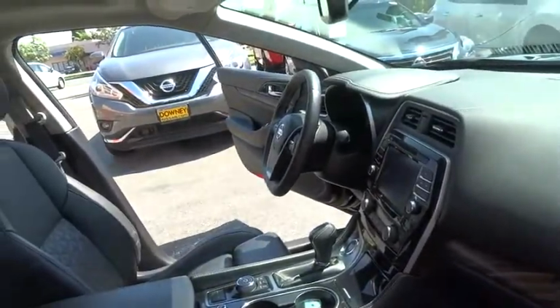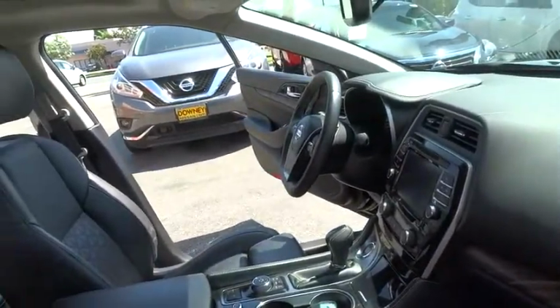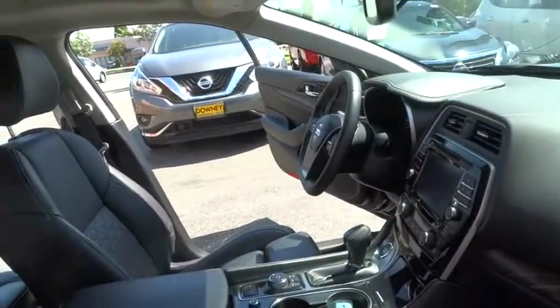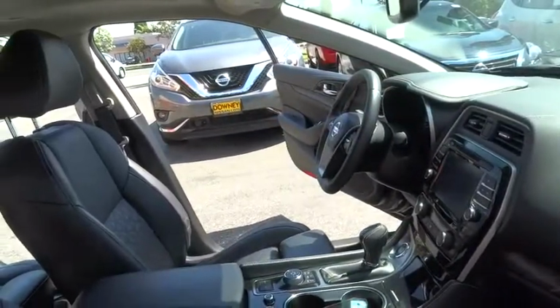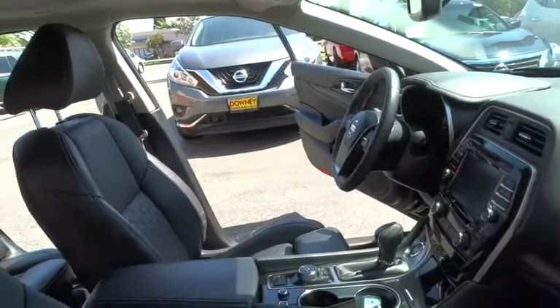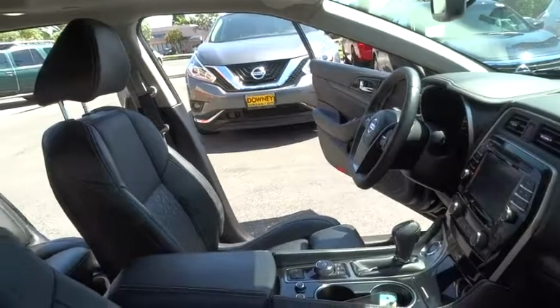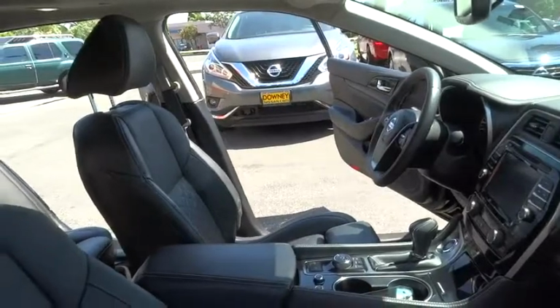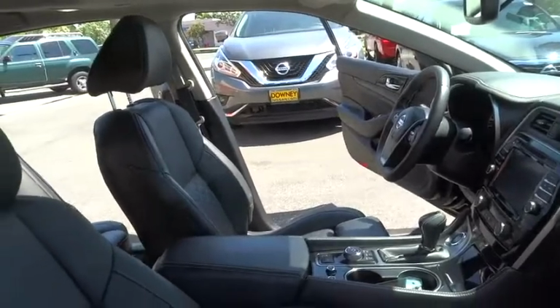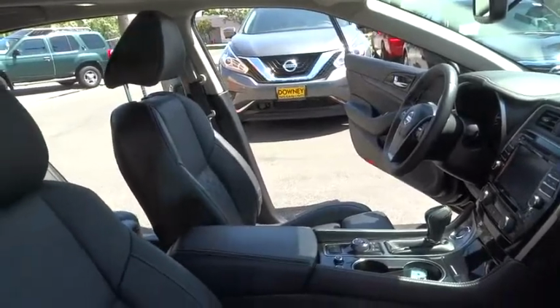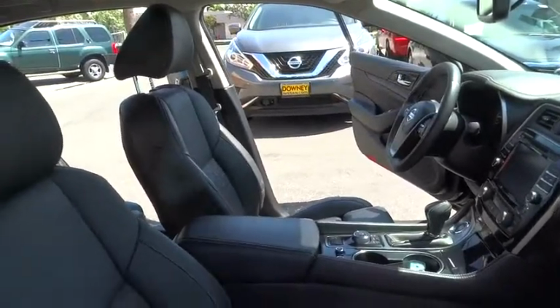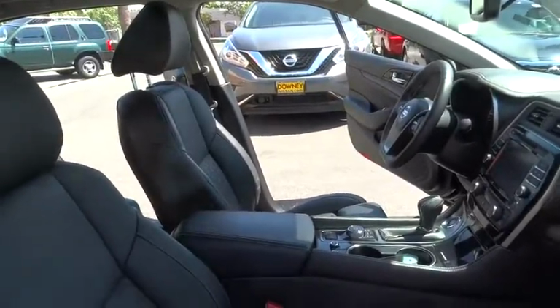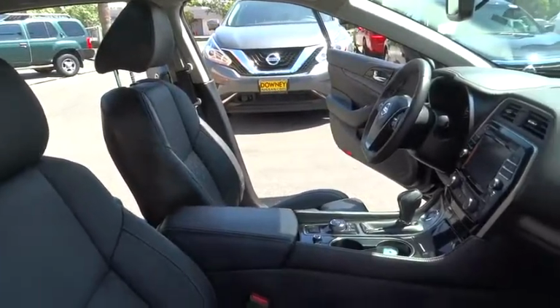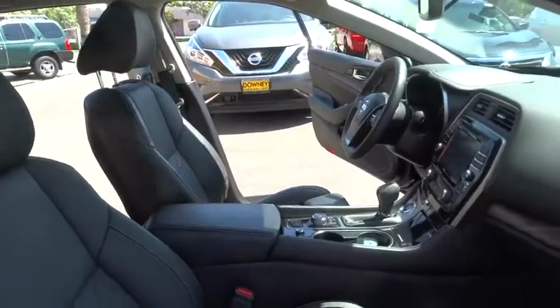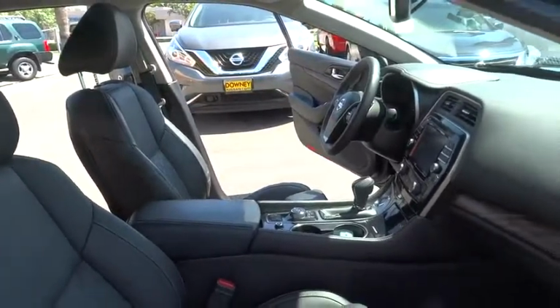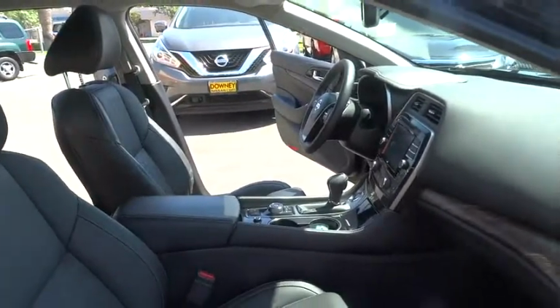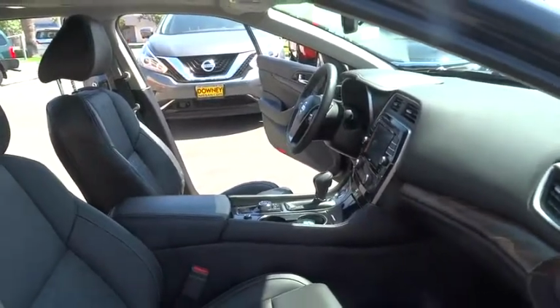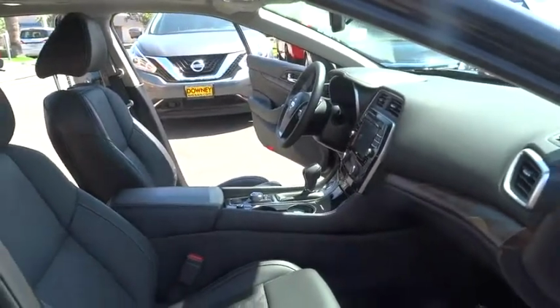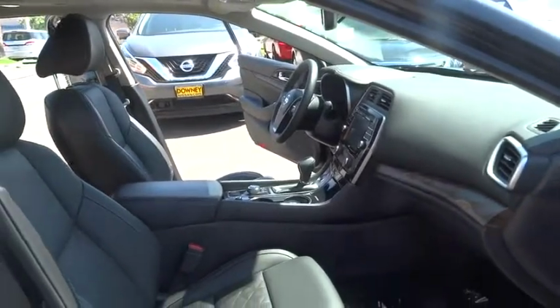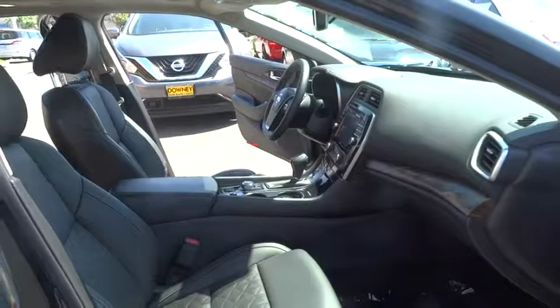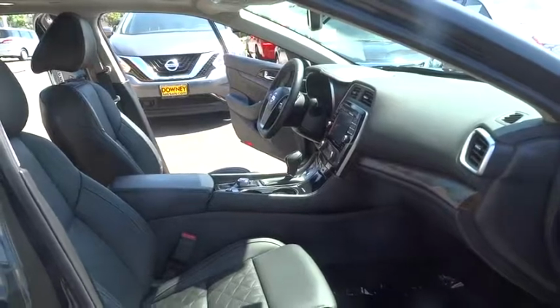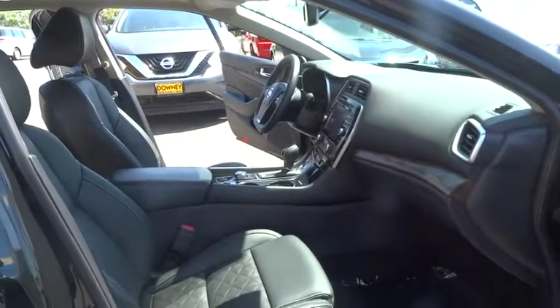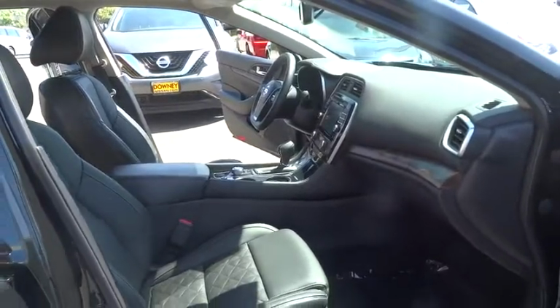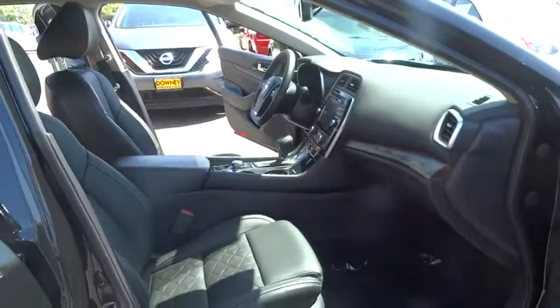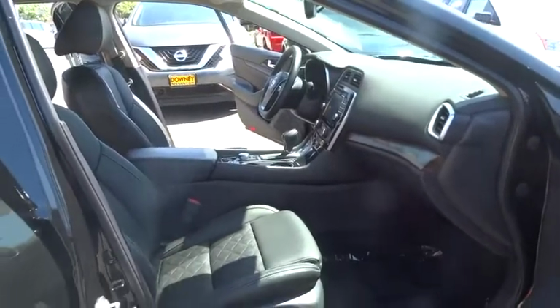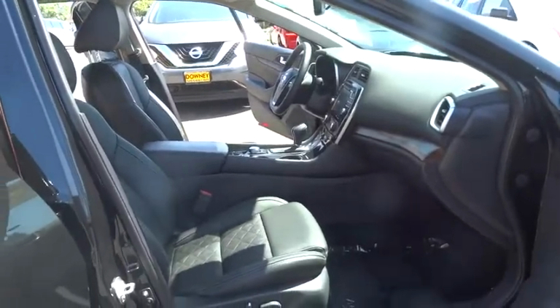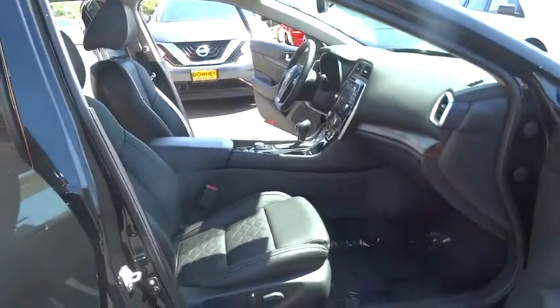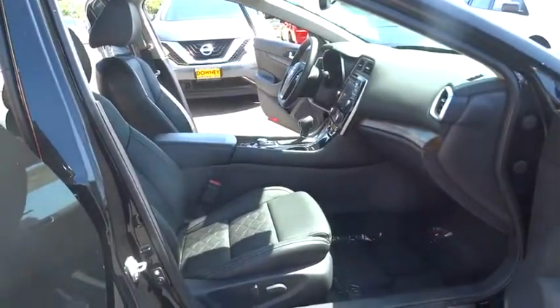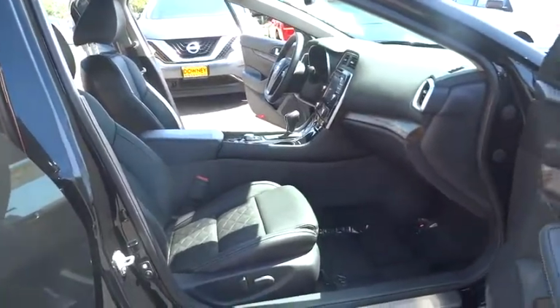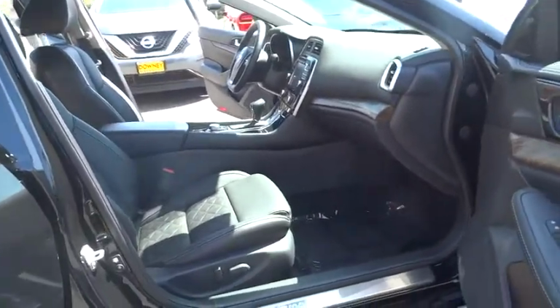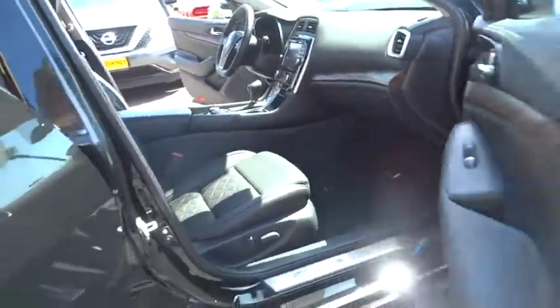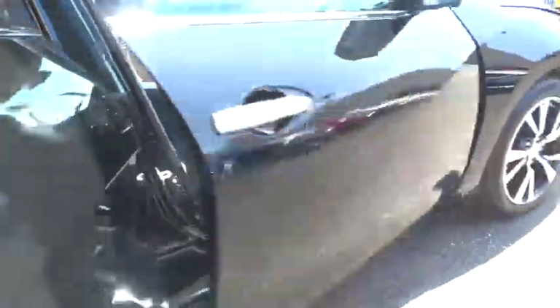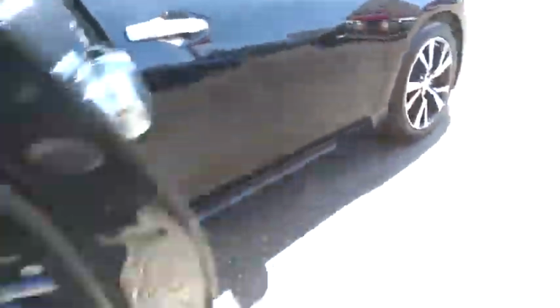Leather wrapped steering wheel. Bluetooth. Power steering. Adjustable steering wheel. Cruise control. Keyless start. Aluminum wheels. Four wheel disc brakes. Hard disc drive media storage. Auto dimming rear view mirror.